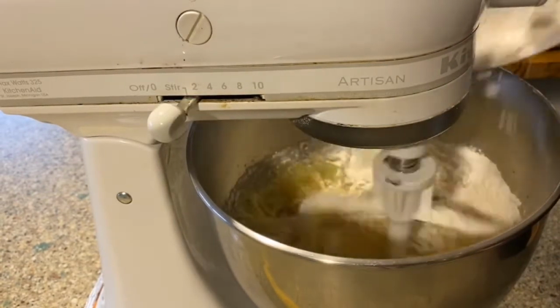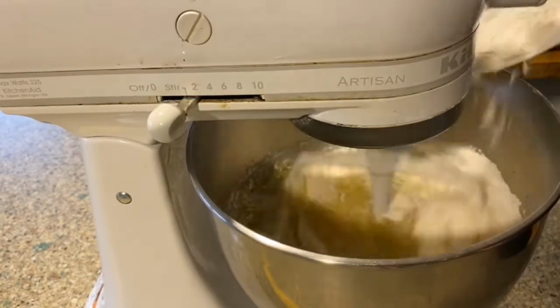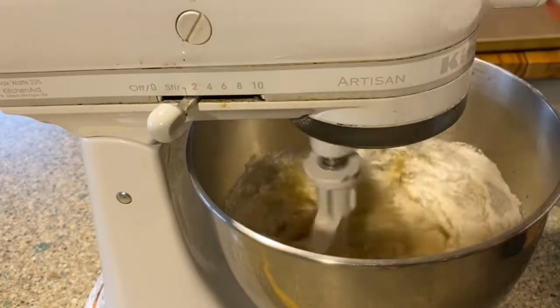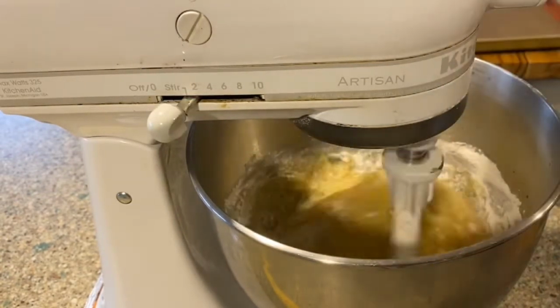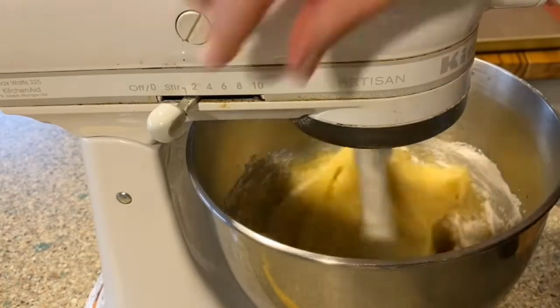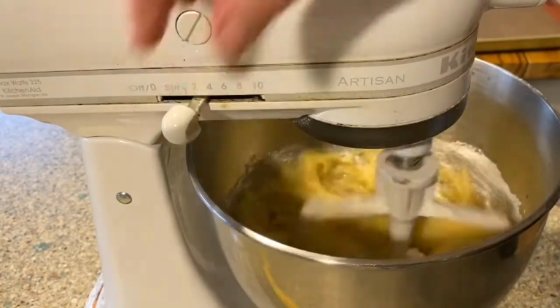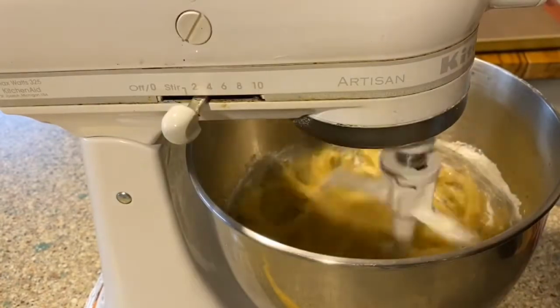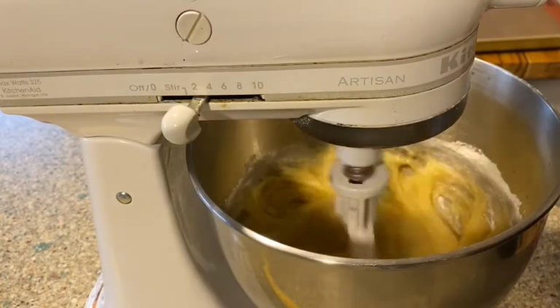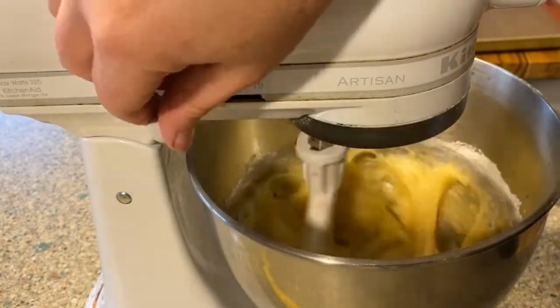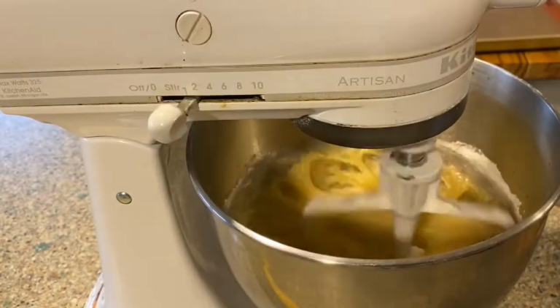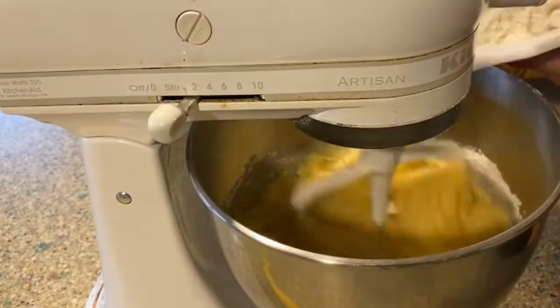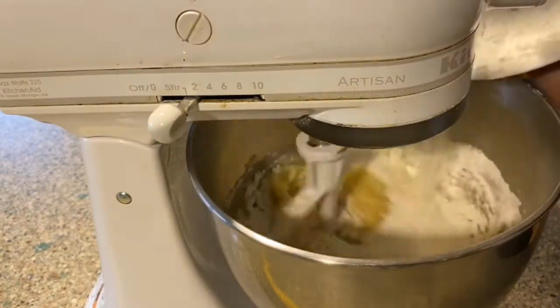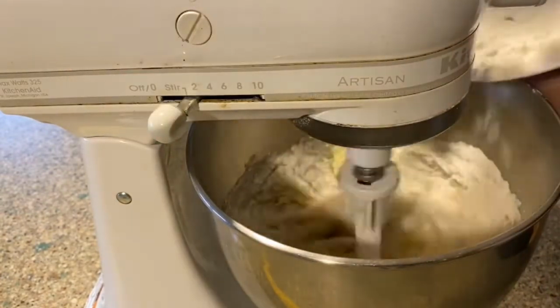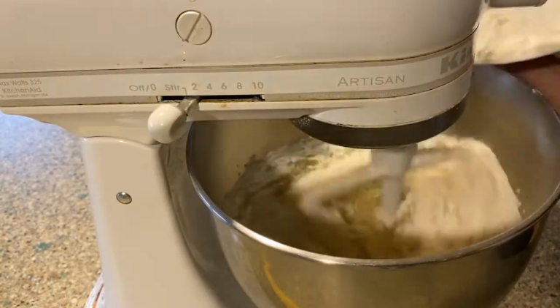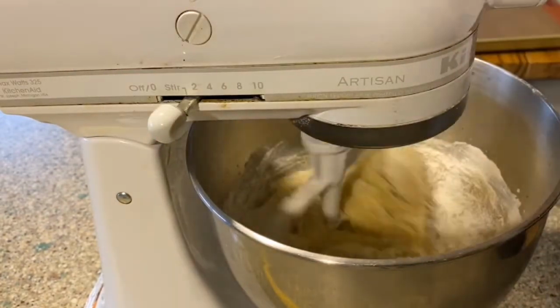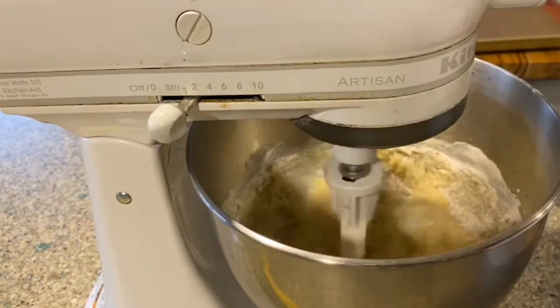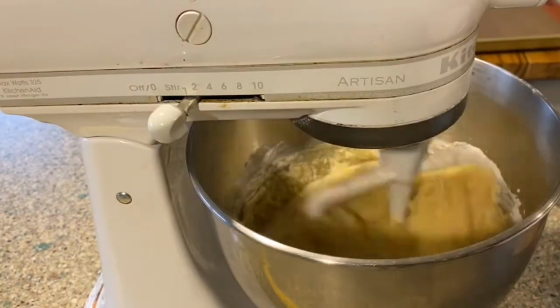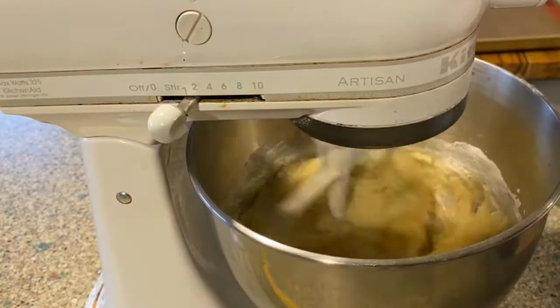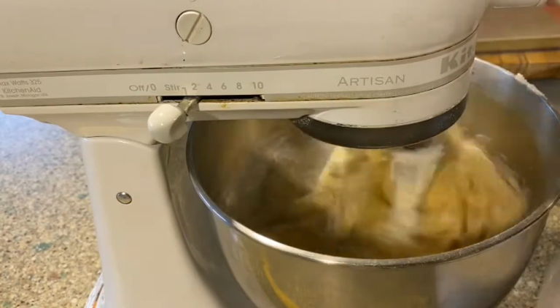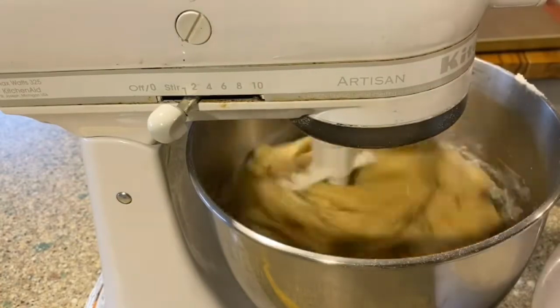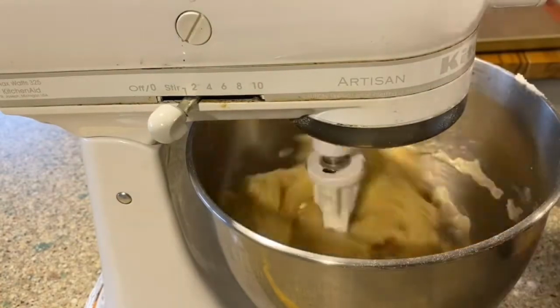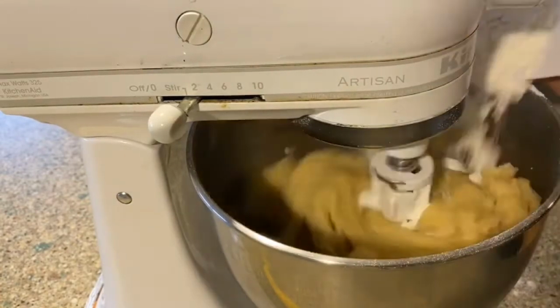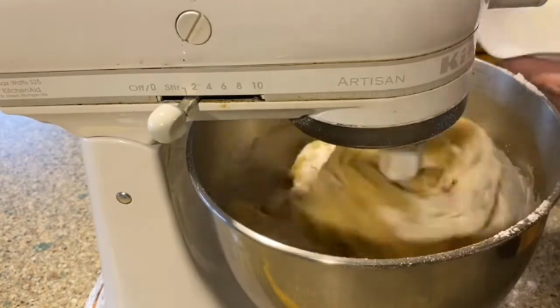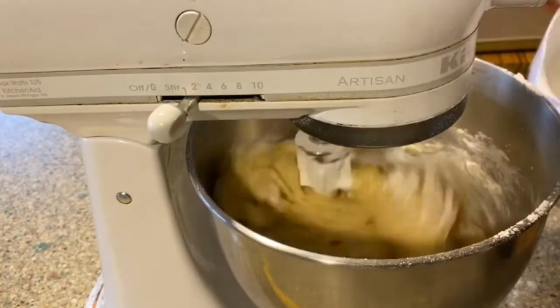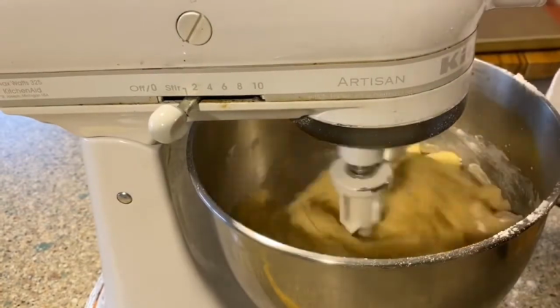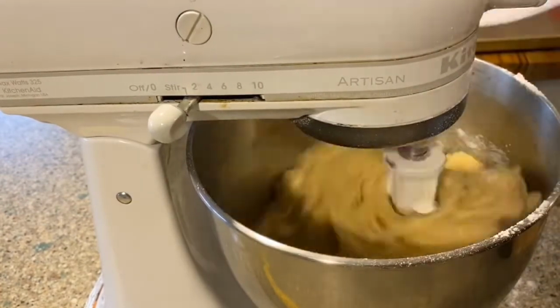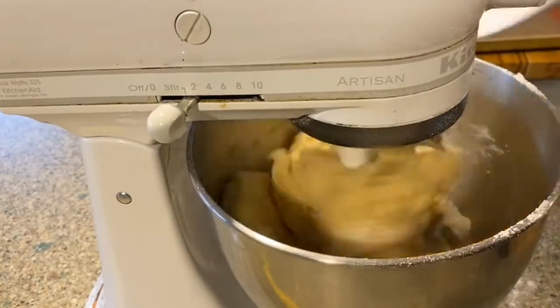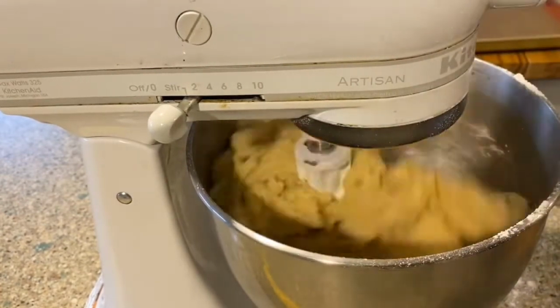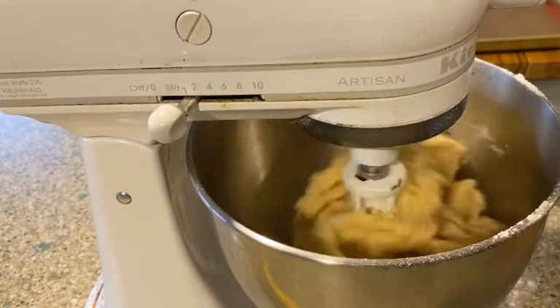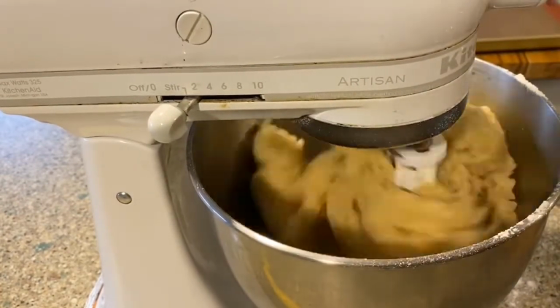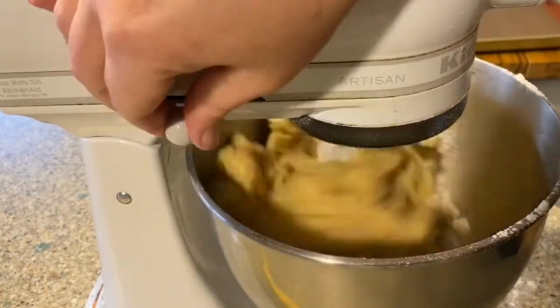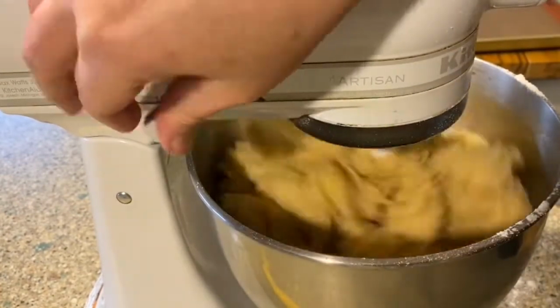Incorporate your flour, baking soda, and cream of tartar mixture together. Scrape down the sides as needed. Your dough will form together very nicely.